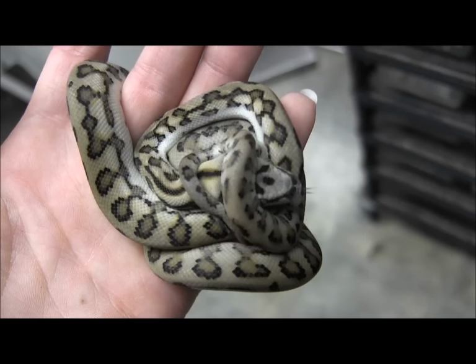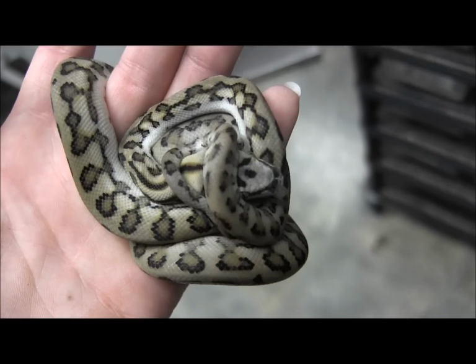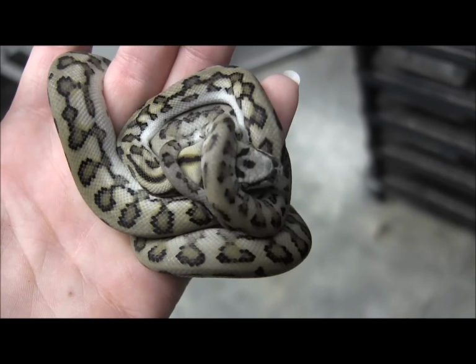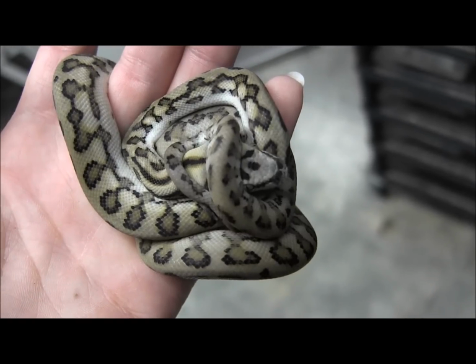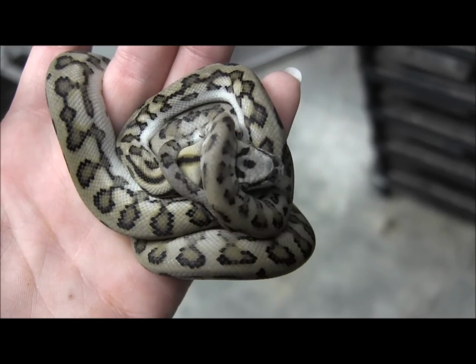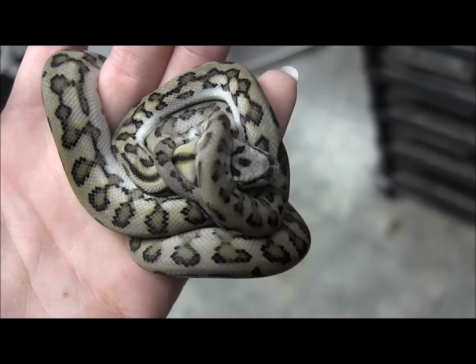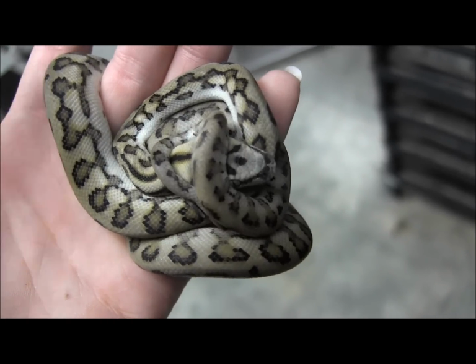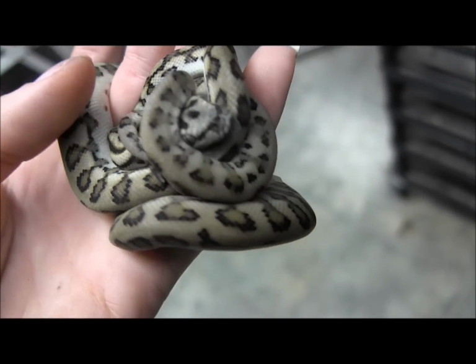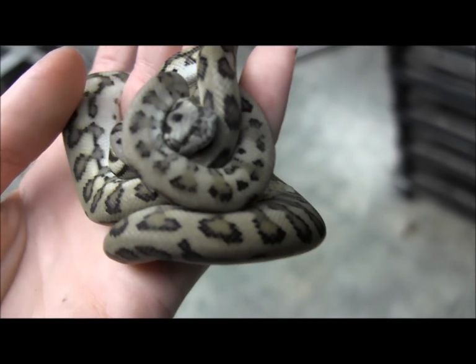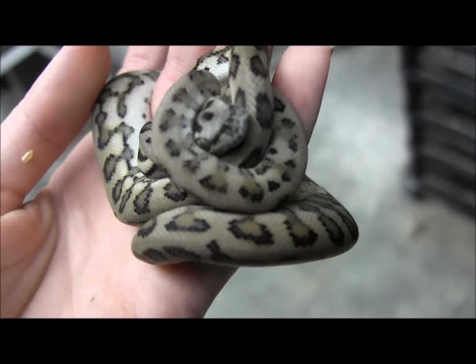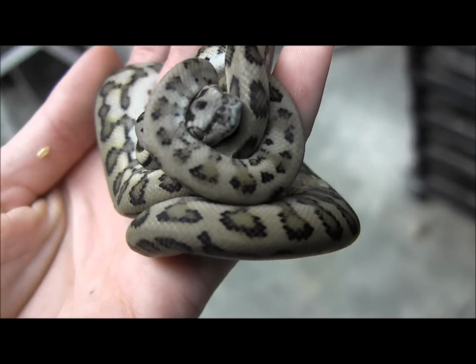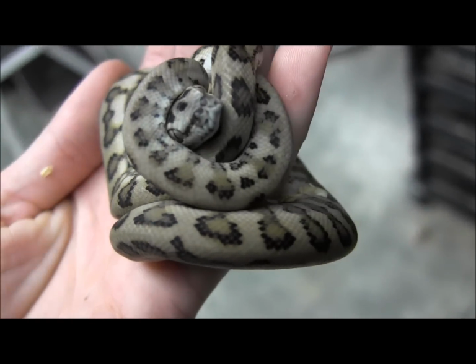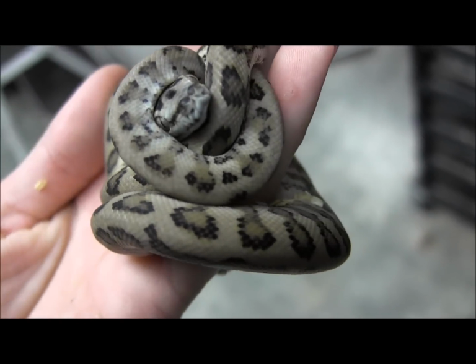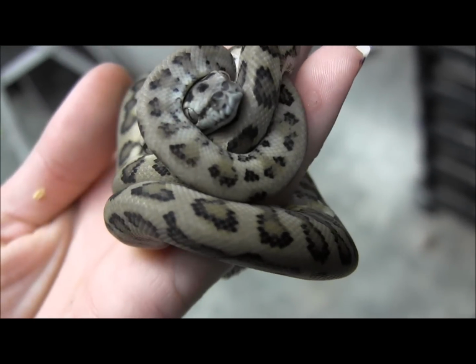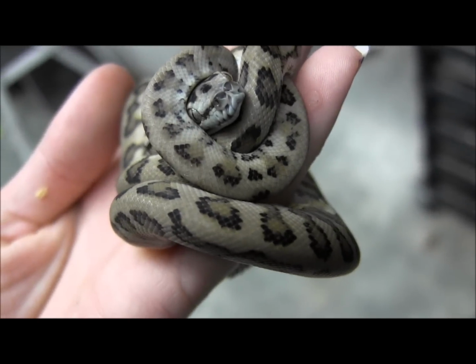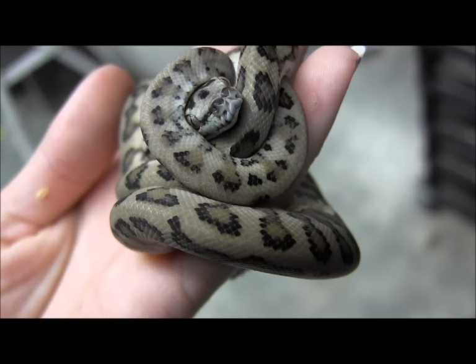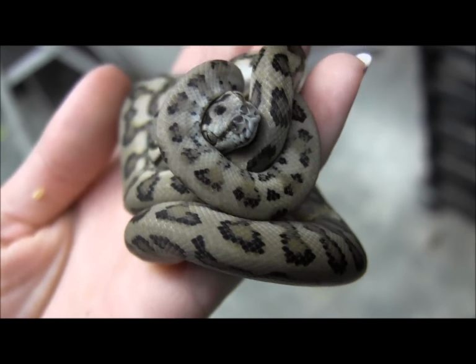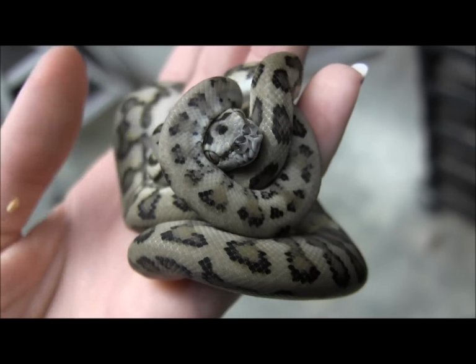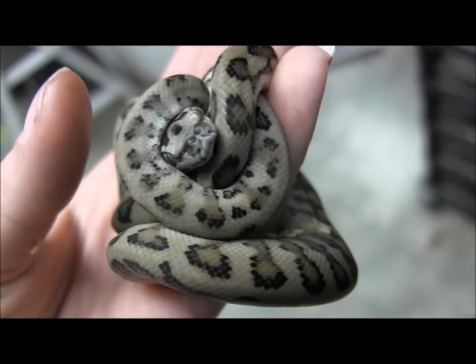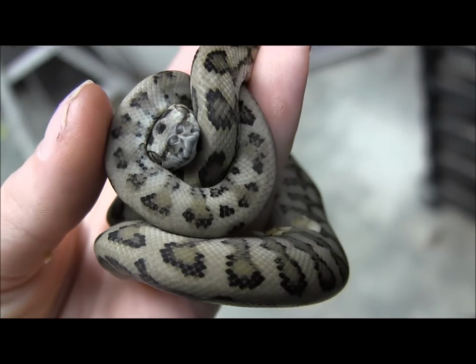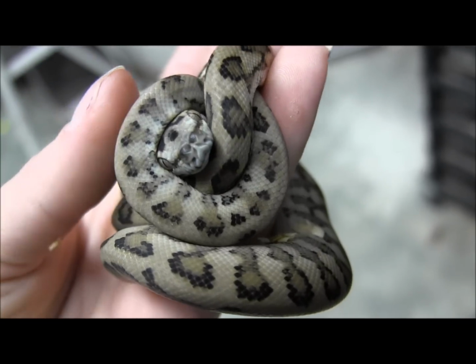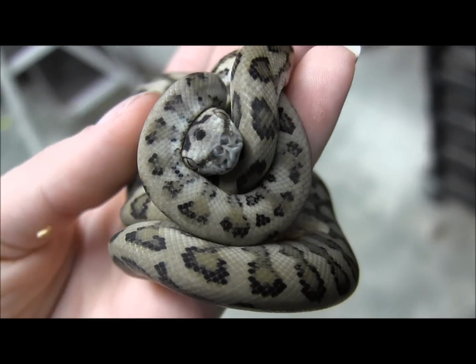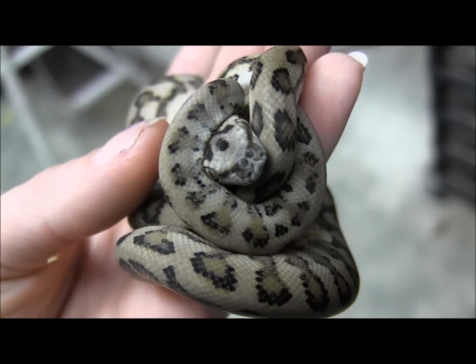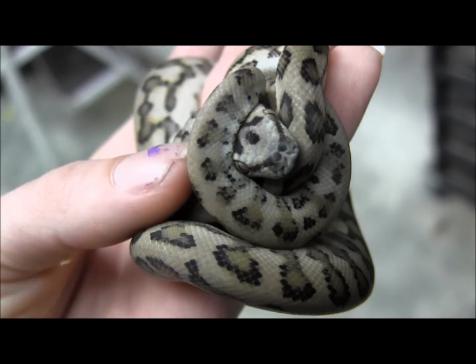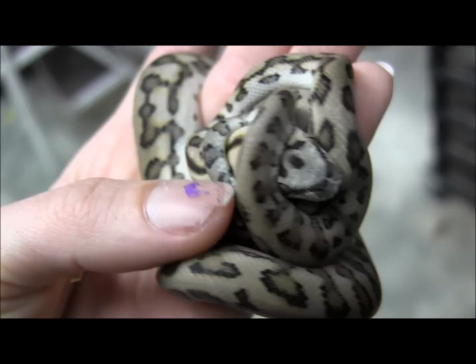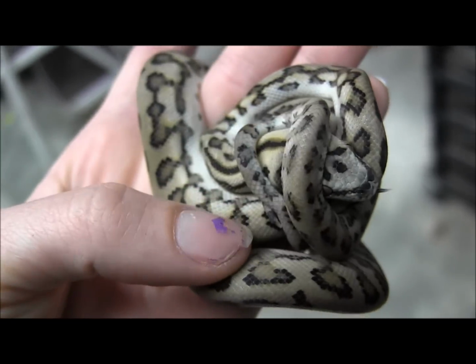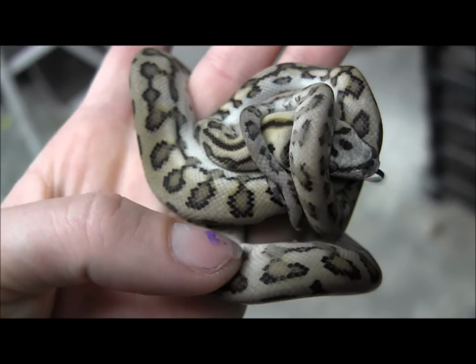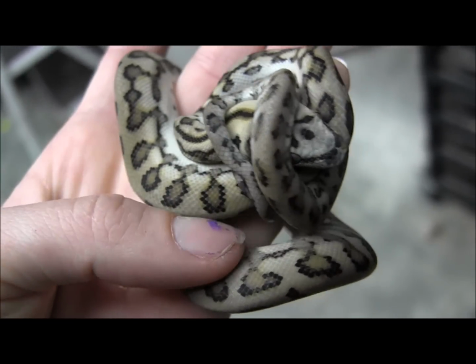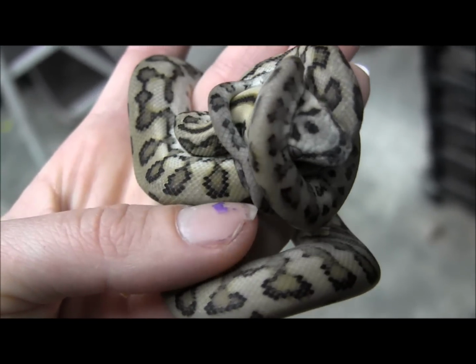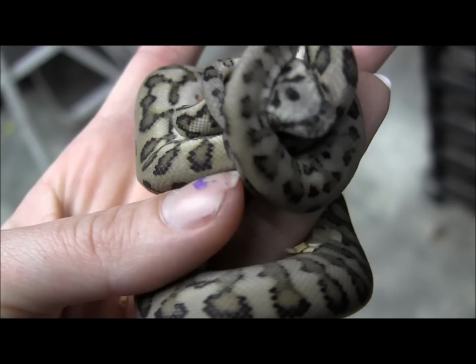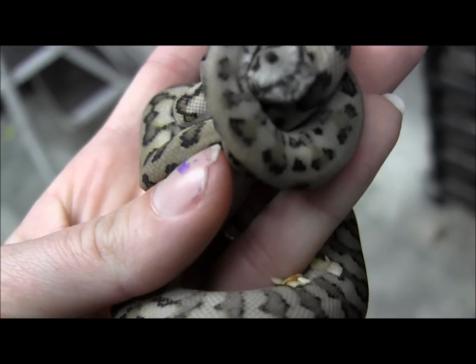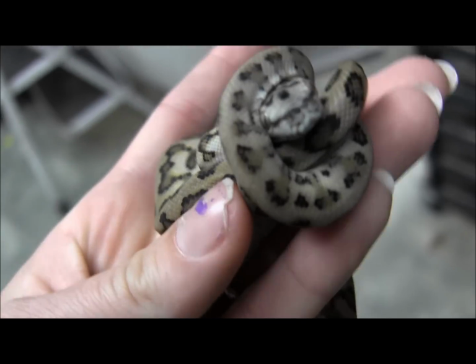This is one of our baby coastal jaguar carpet pythons. These guys have a really beautiful pattern to them. This guy actually has his head all wrapped up. These are really well established babies — they're in great shape.